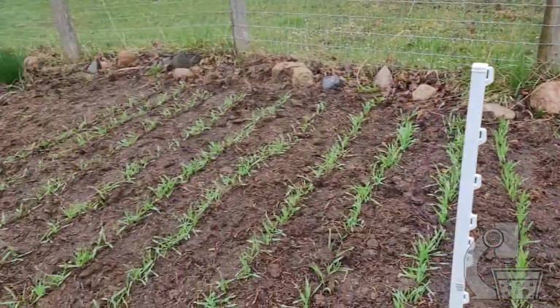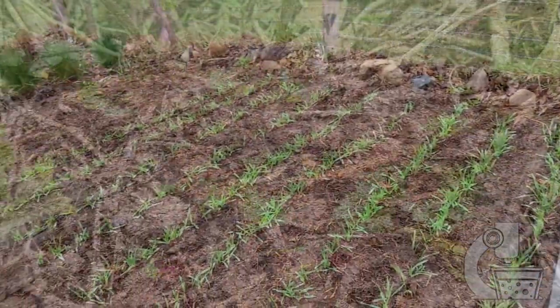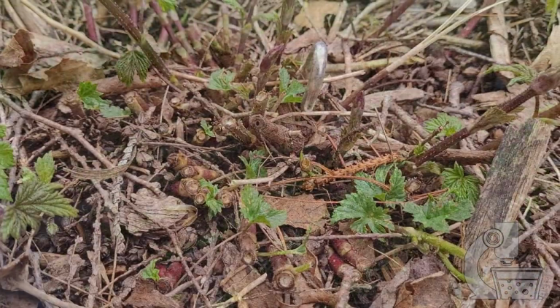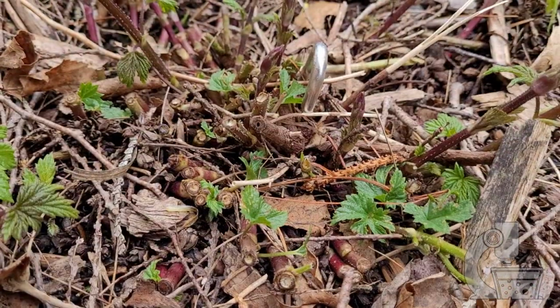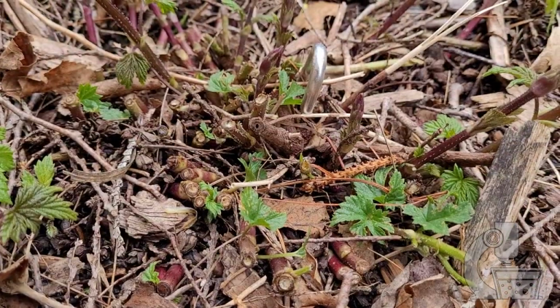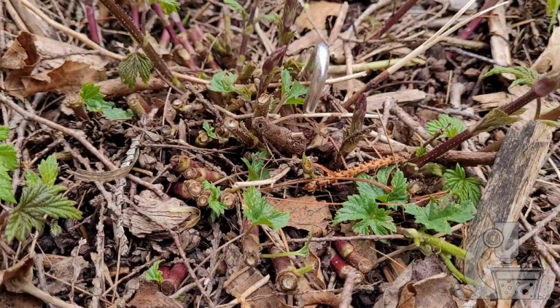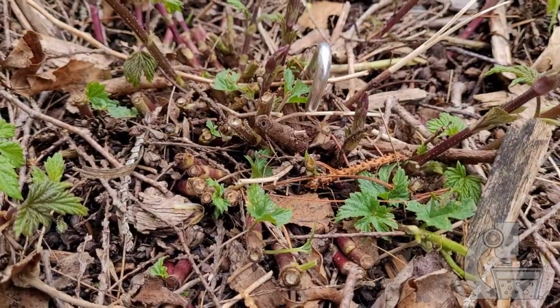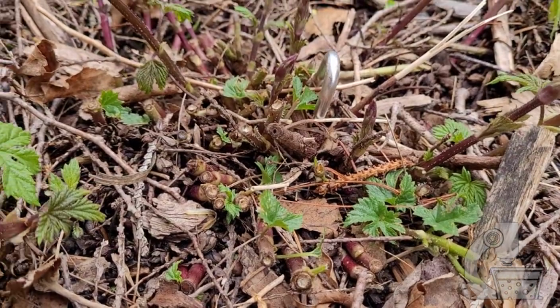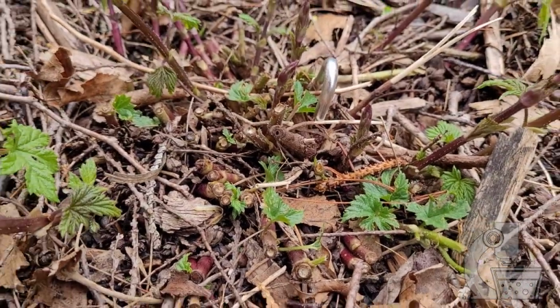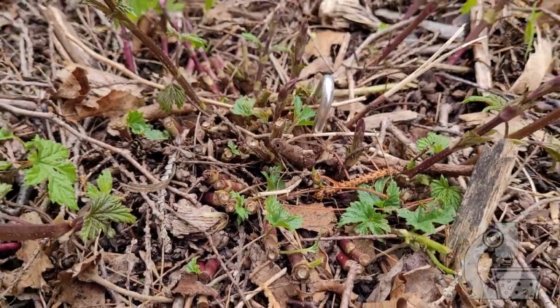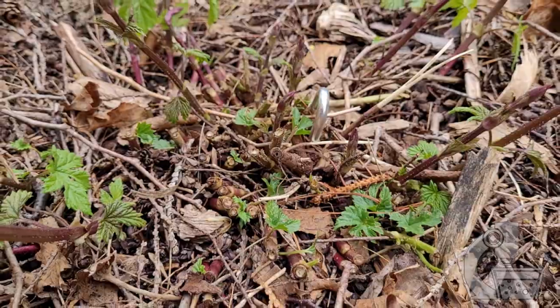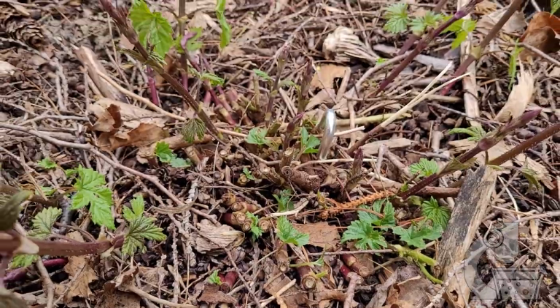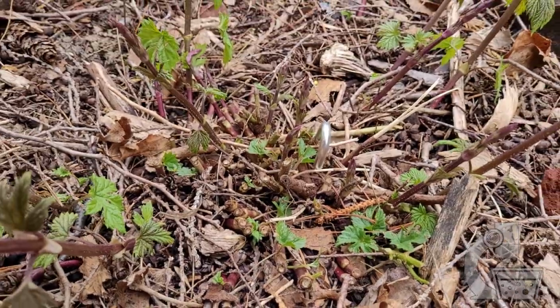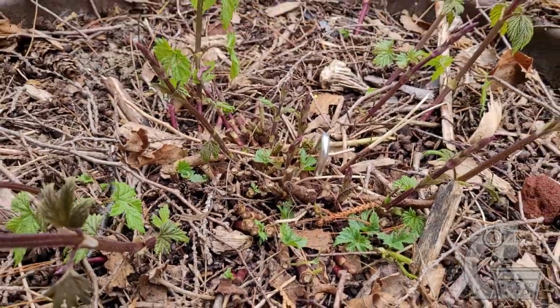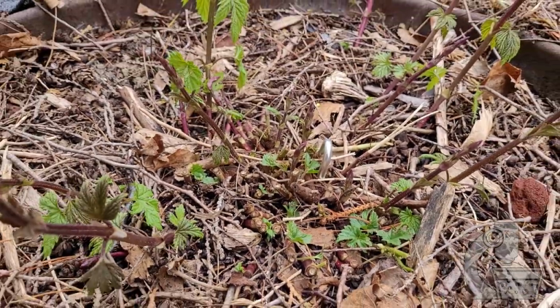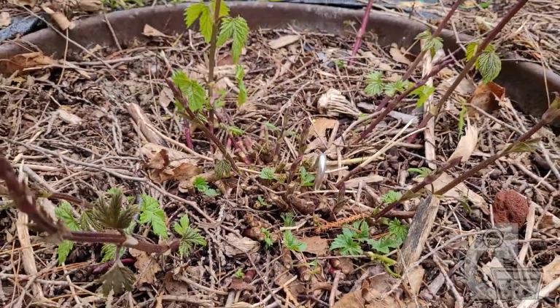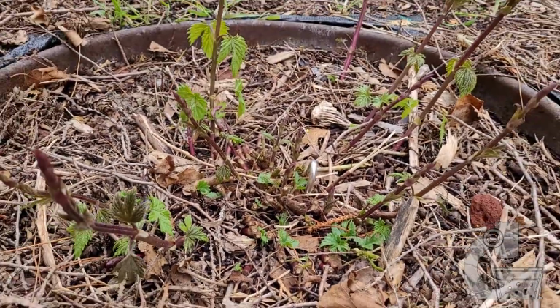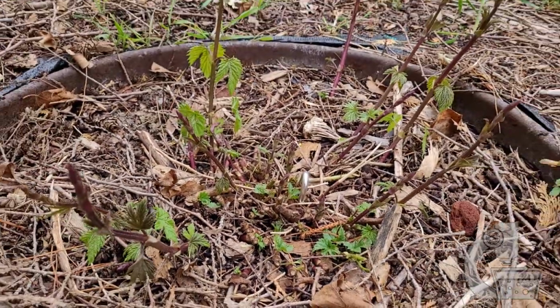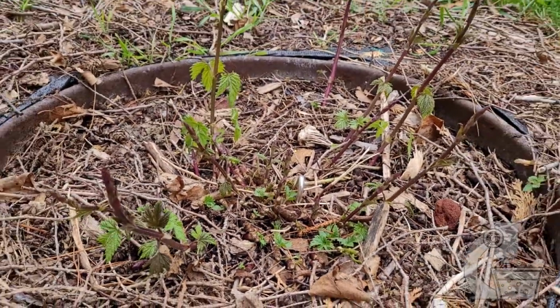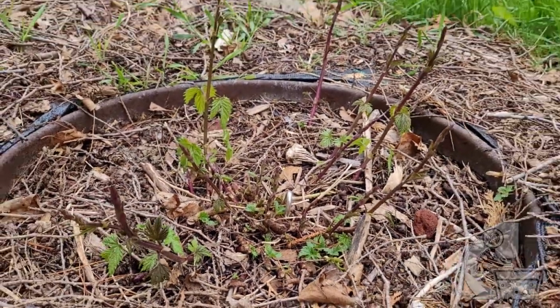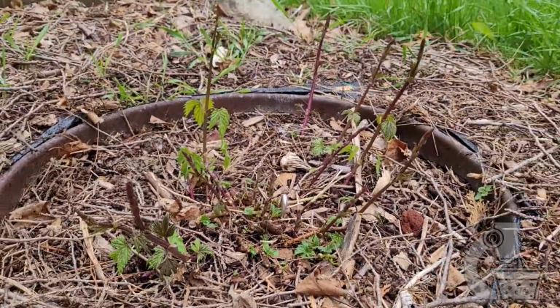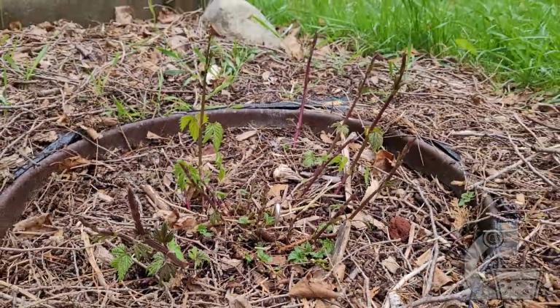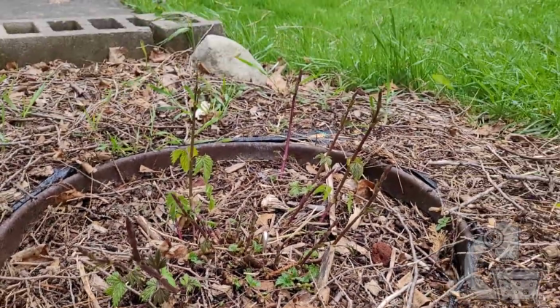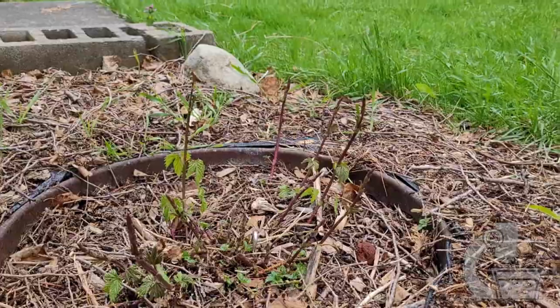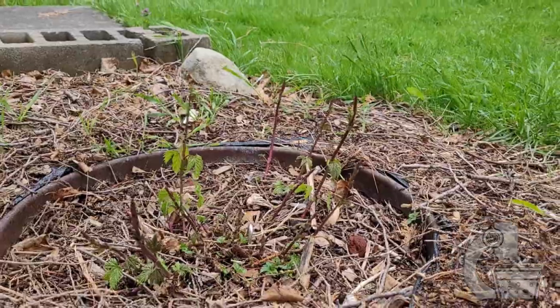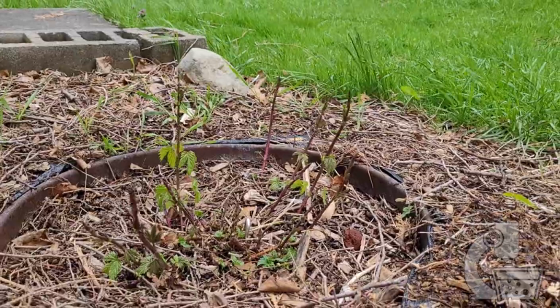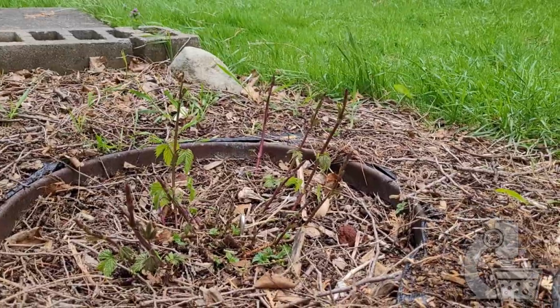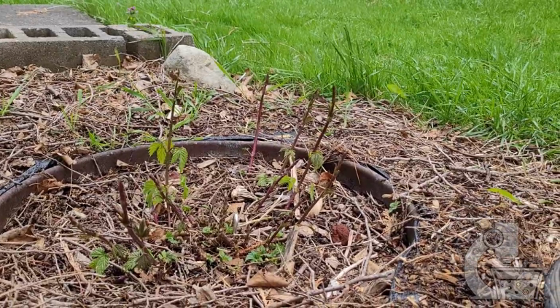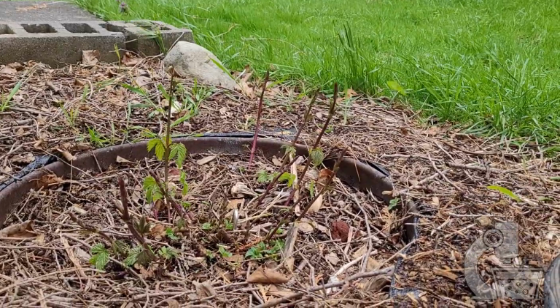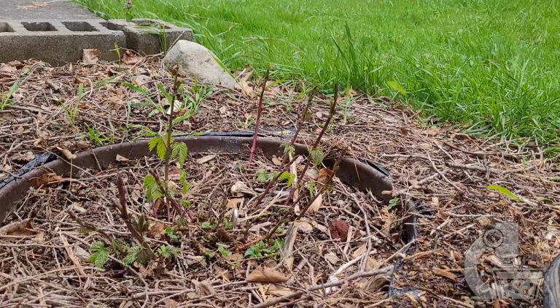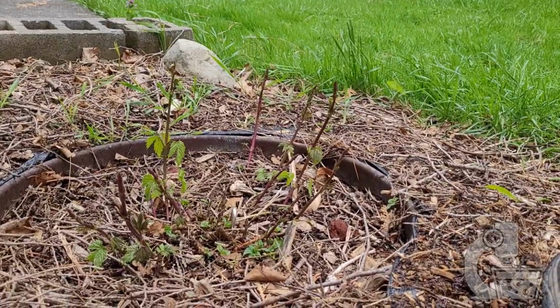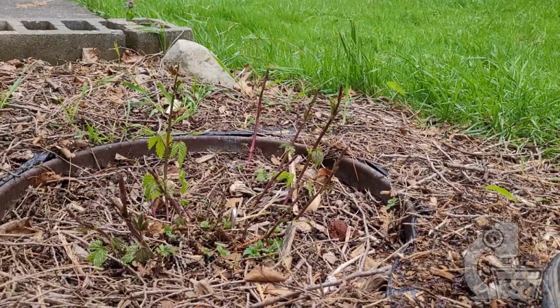The hops that I cut back in the previous episode are starting to grow quite well. You can see here I've got a number of strong shoots coming out of this plant, and so in a week or so I'll be running my lines so that I can start to train these up to the top of the house.